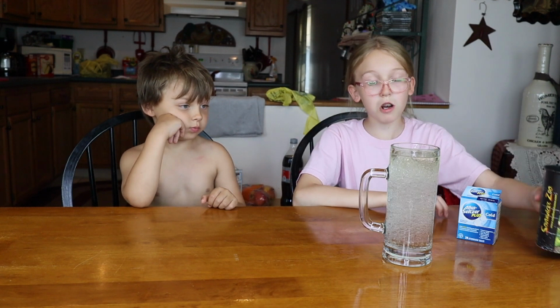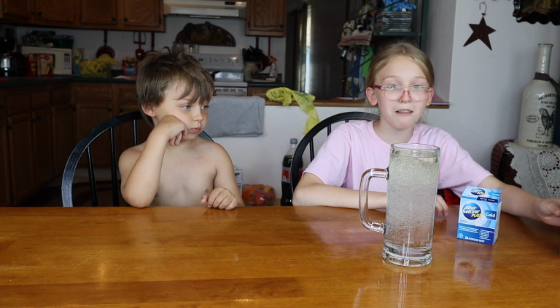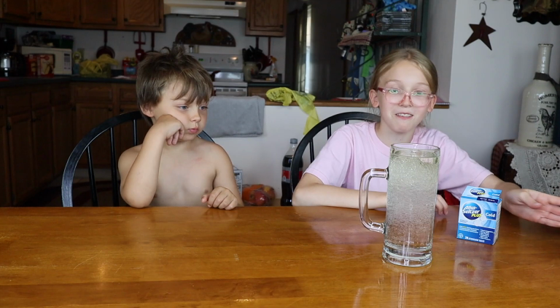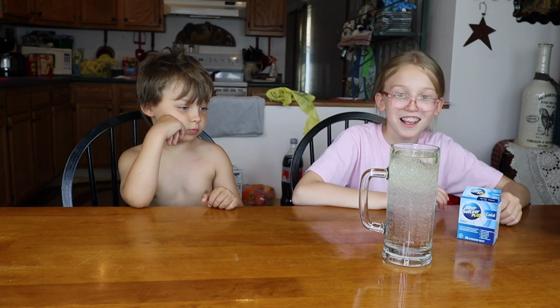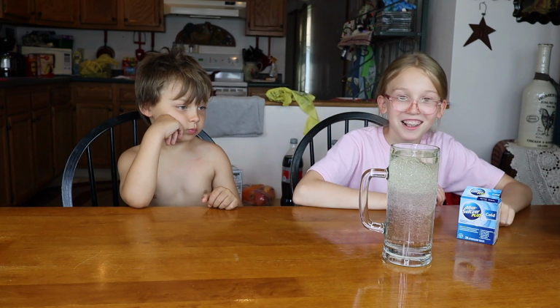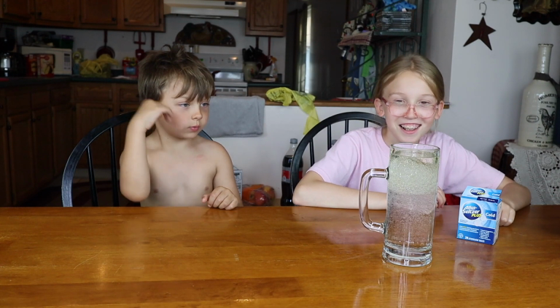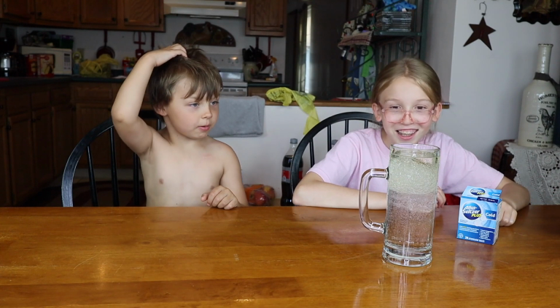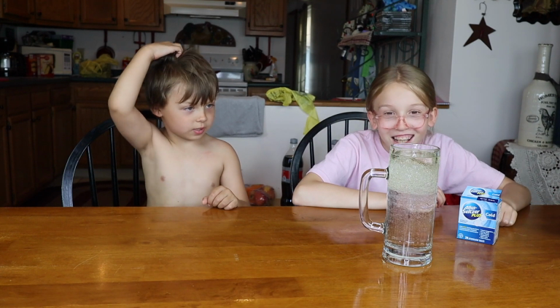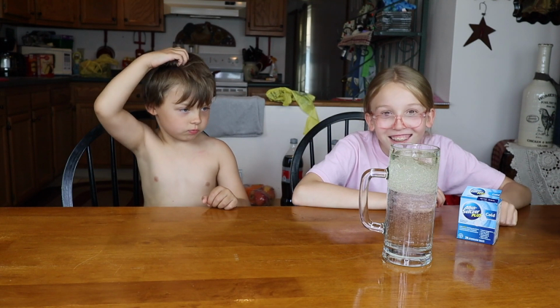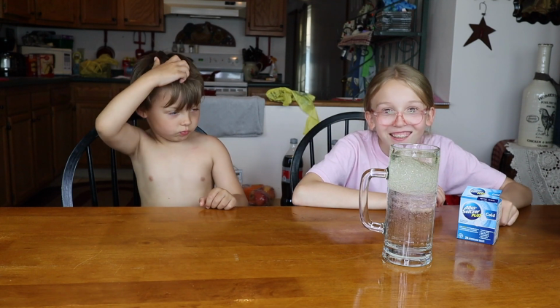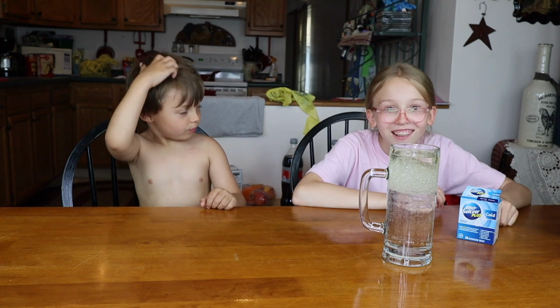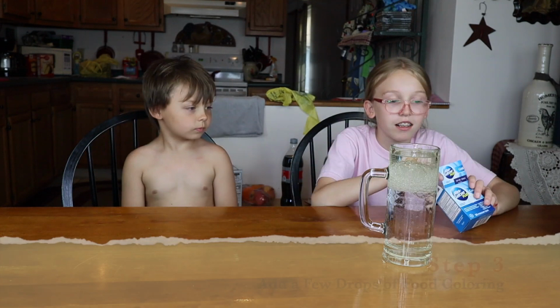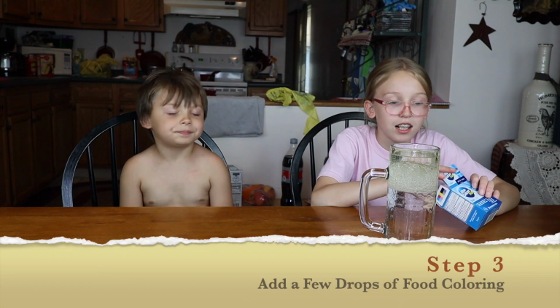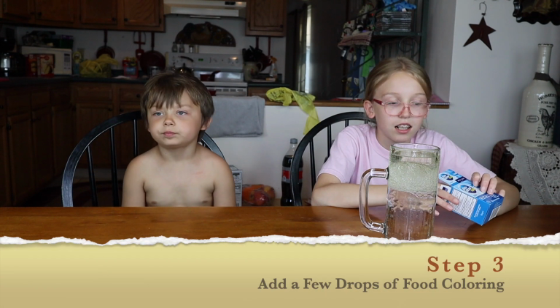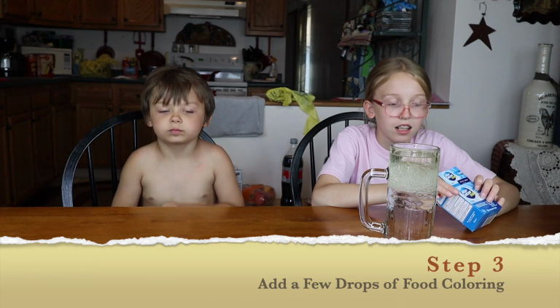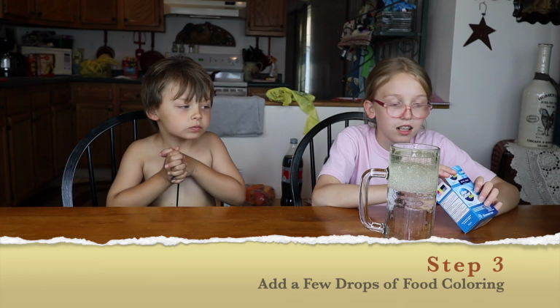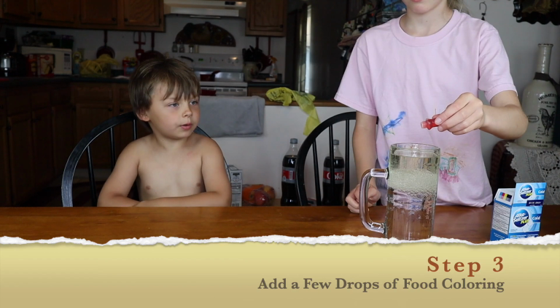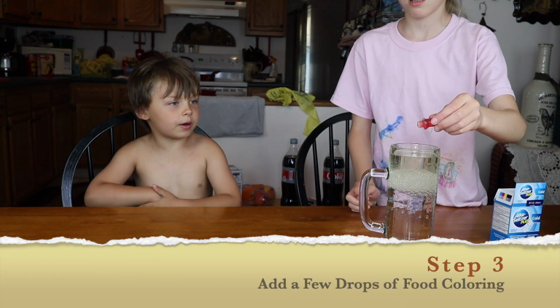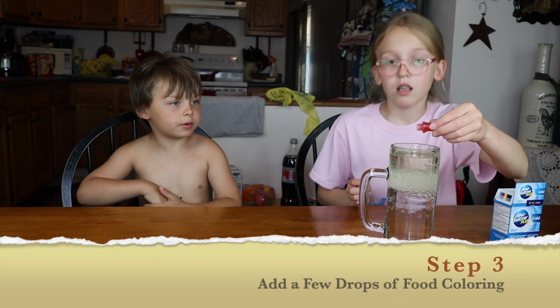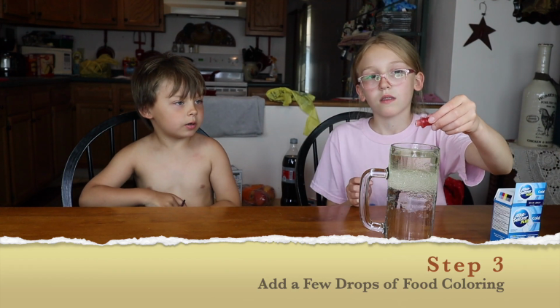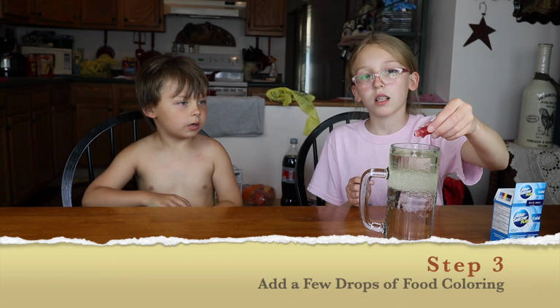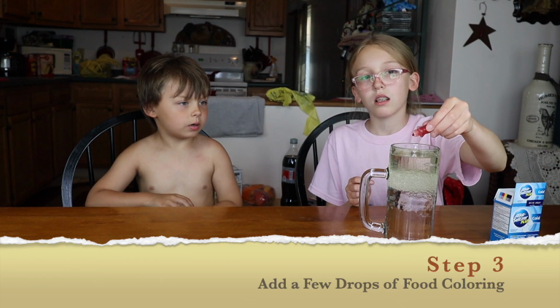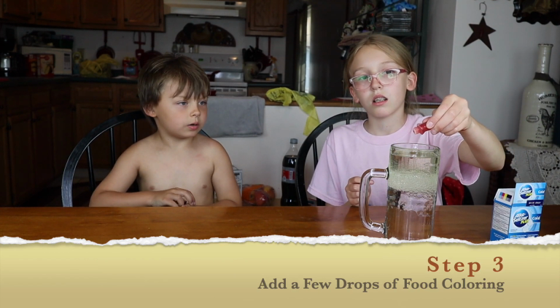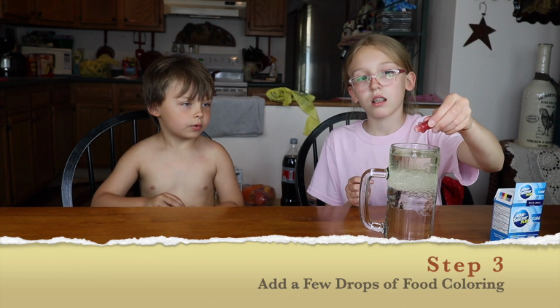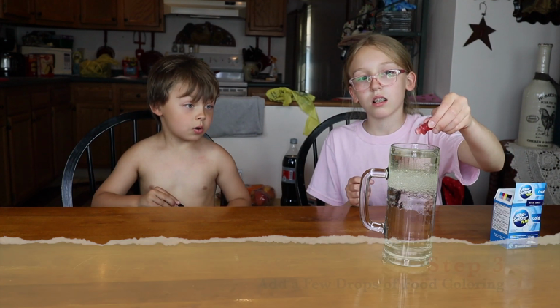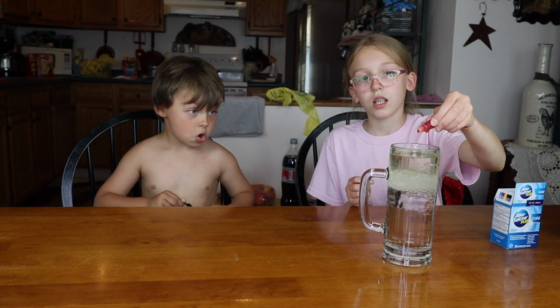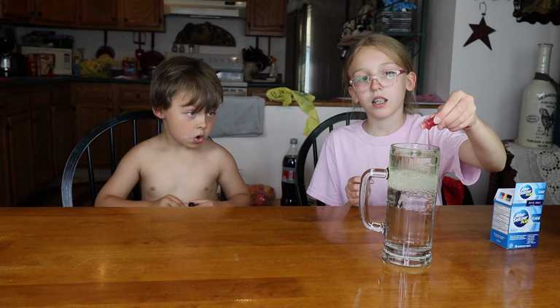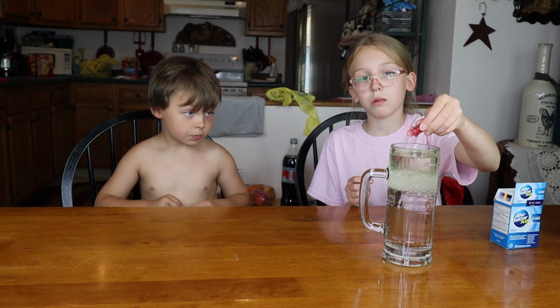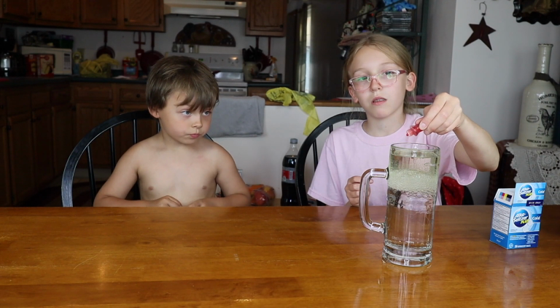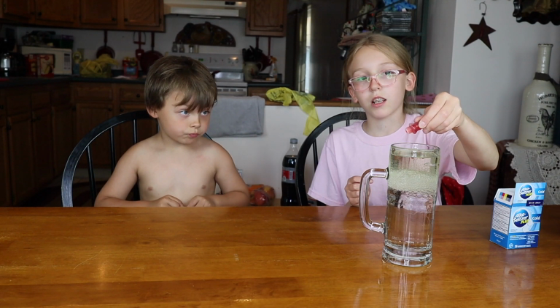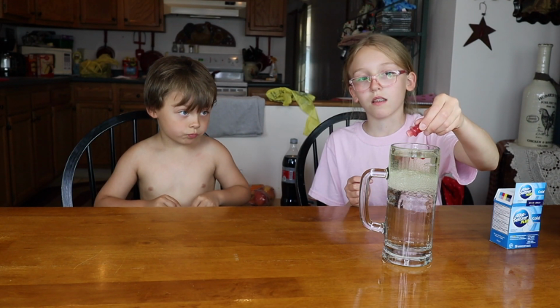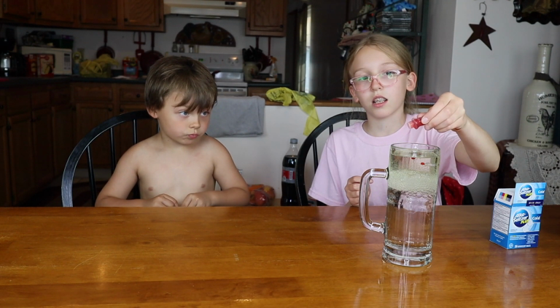Whoa! It's bubbling. Next, add a few drops of food coloring. I want the red. That's red. There's one. How many drops are we going to do? Three? Something like that.